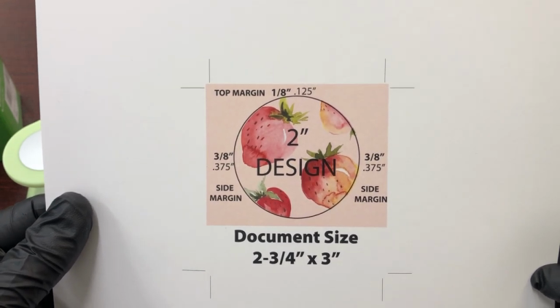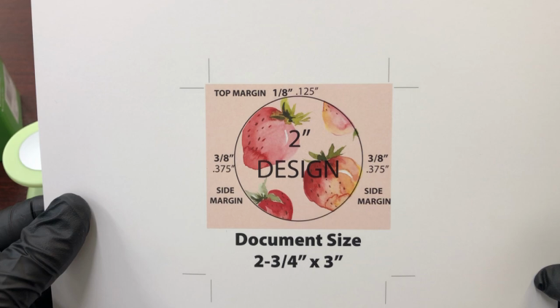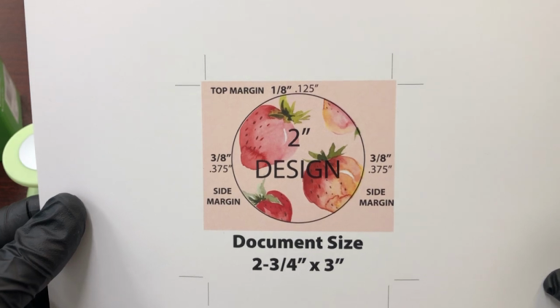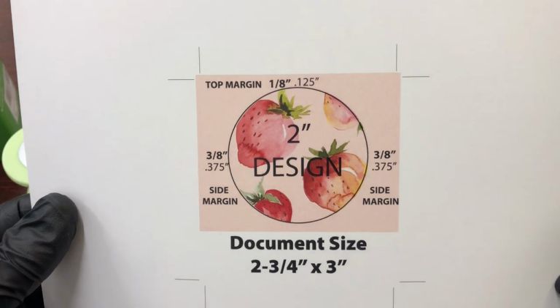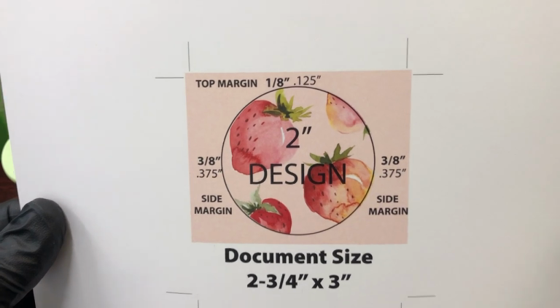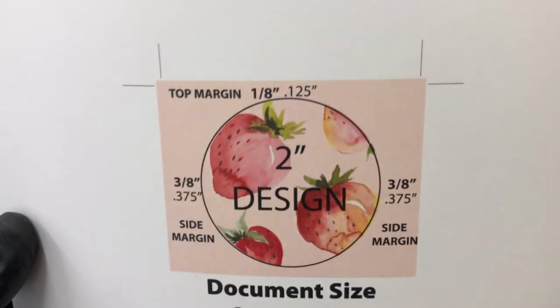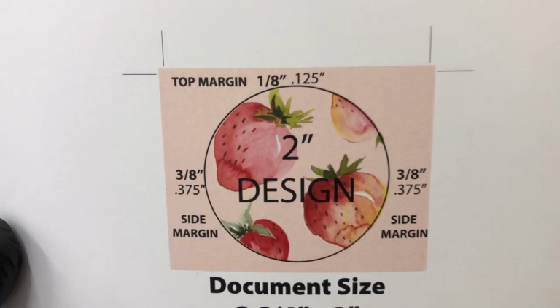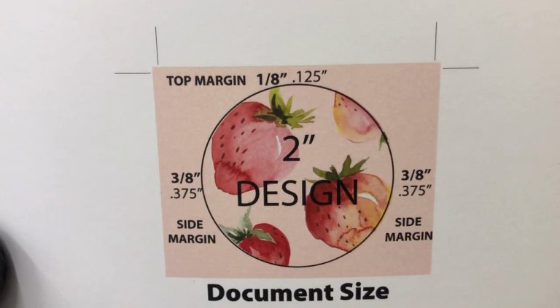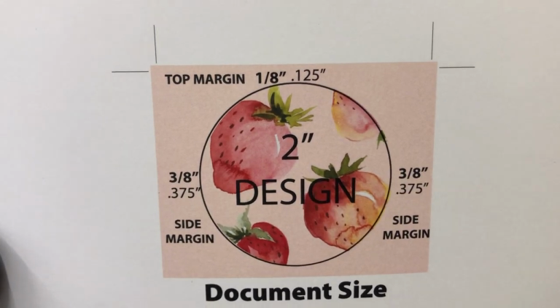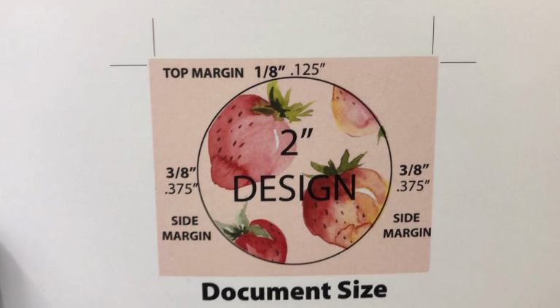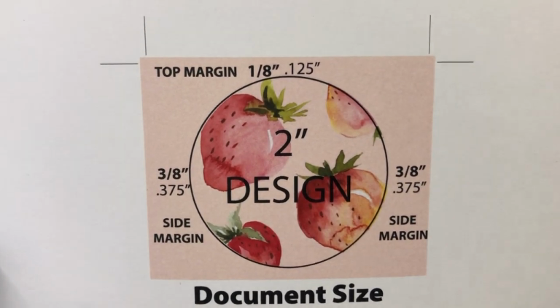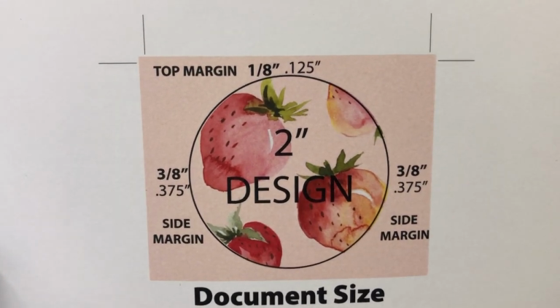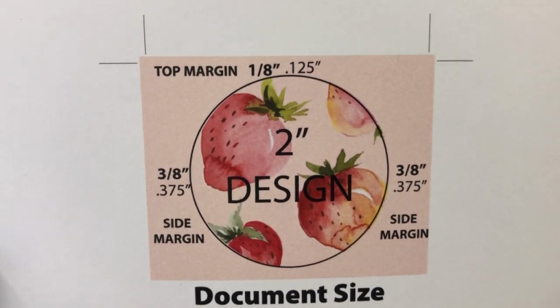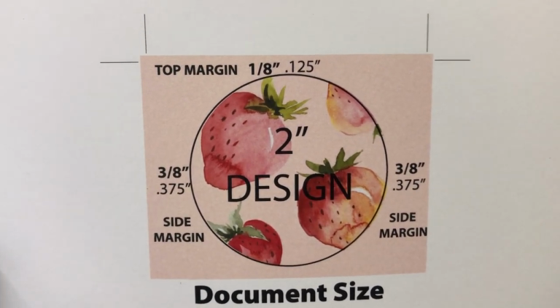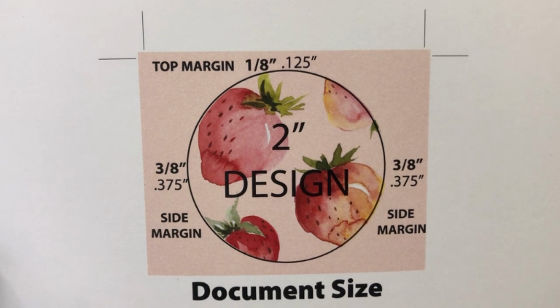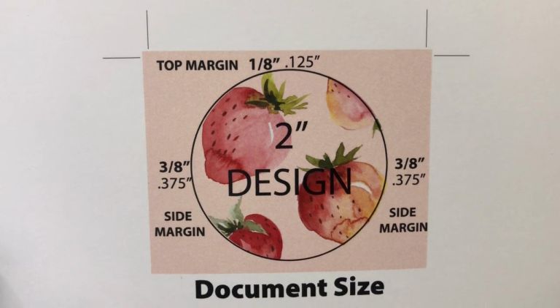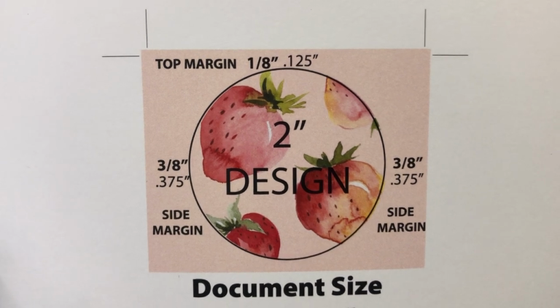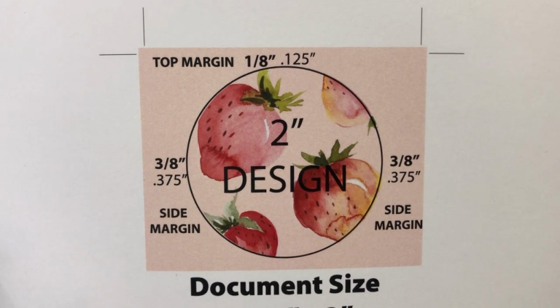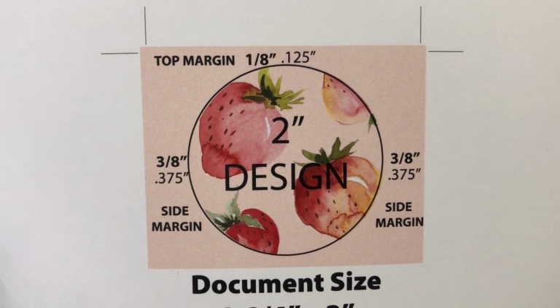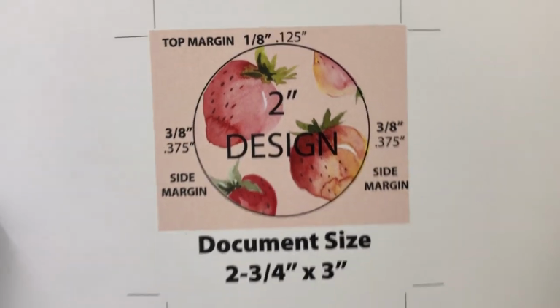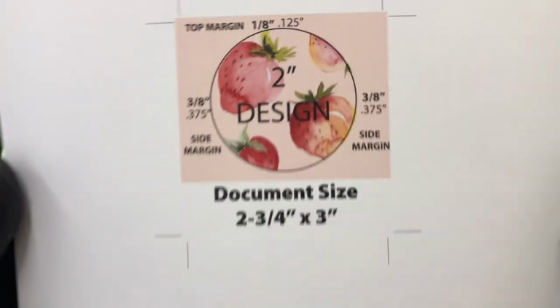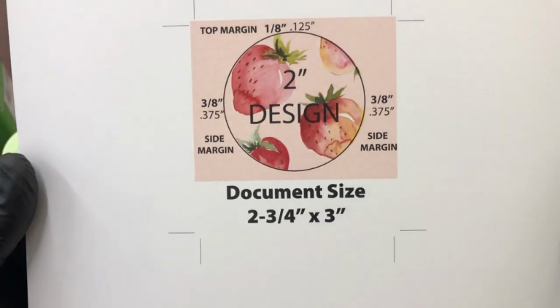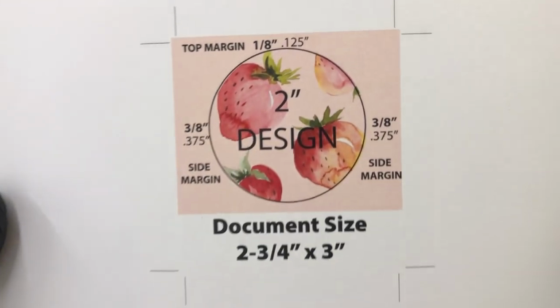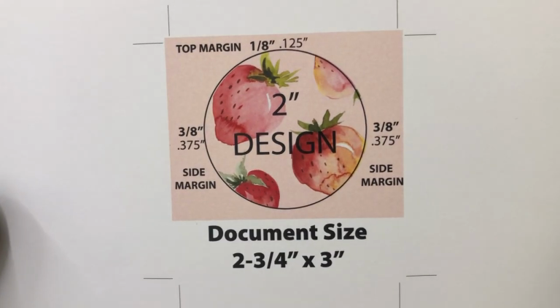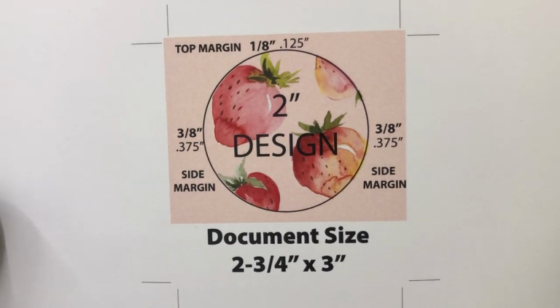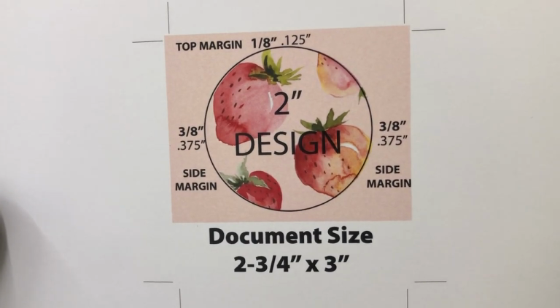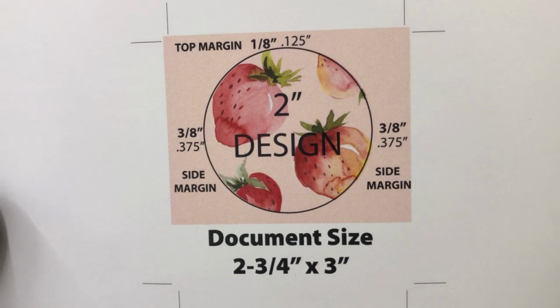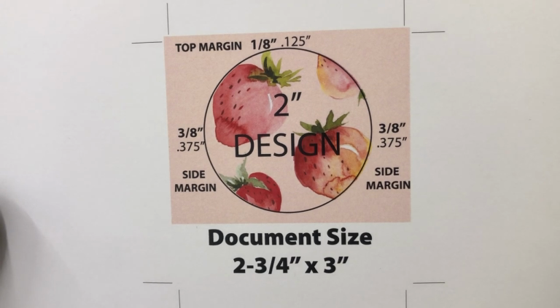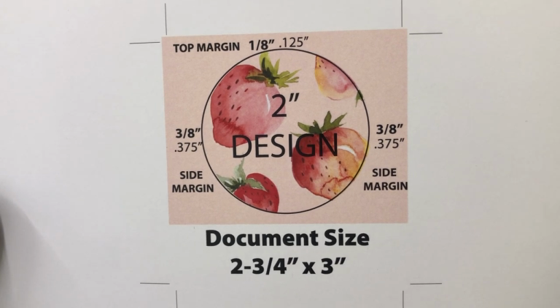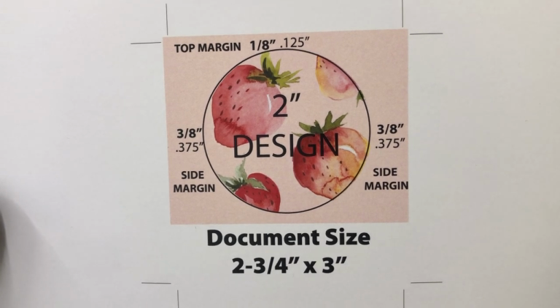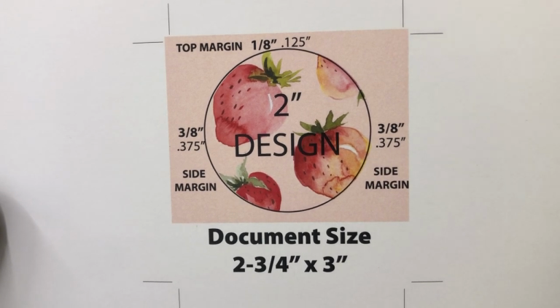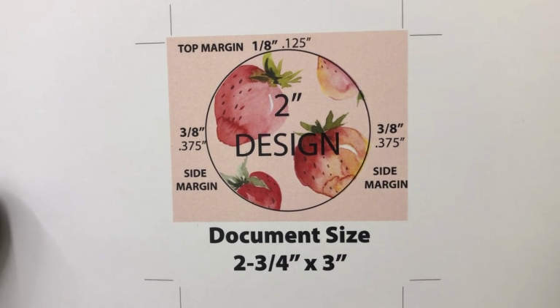Basically you need a document size of two and three quarters by three — it fits in the machine nicely. You'll notice there's a margin of about an eighth inch at the top, three eighths on either side, and then you want a little extra so it can extend beyond the machine, making it easy for you to manipulate.